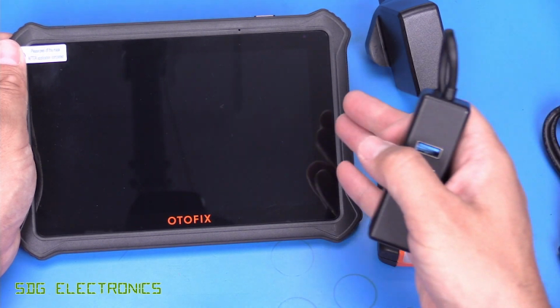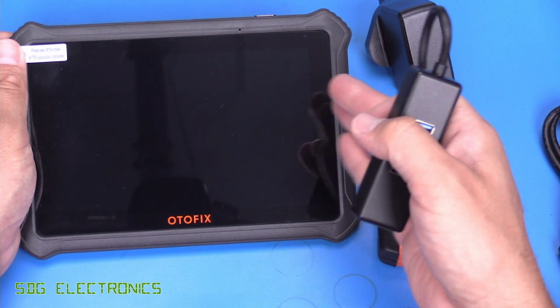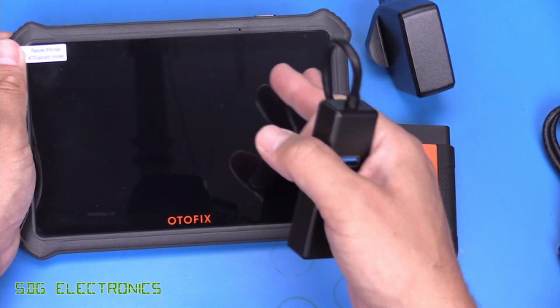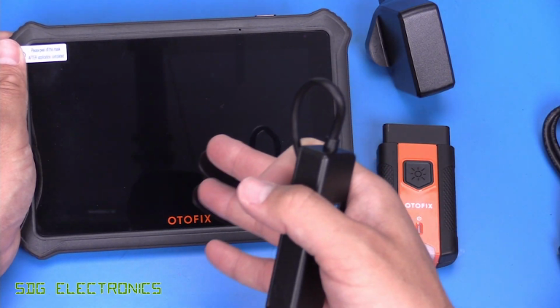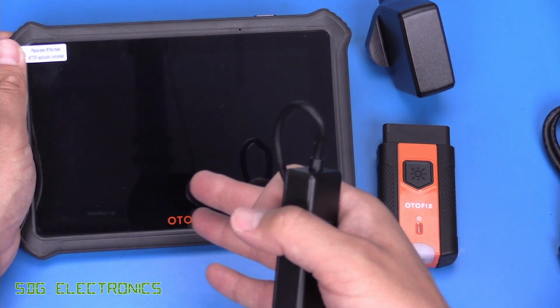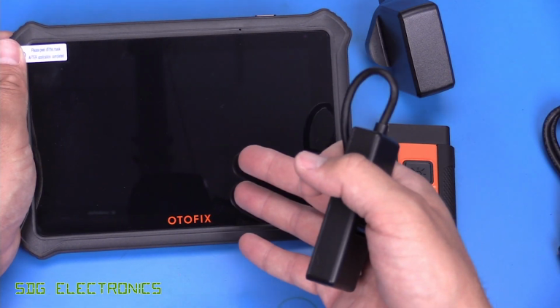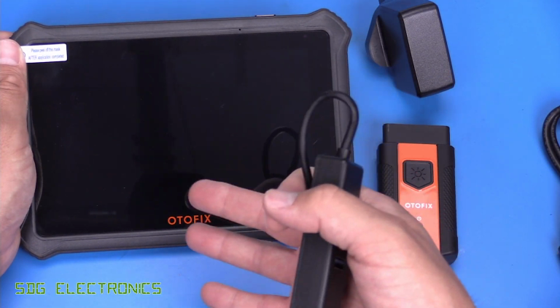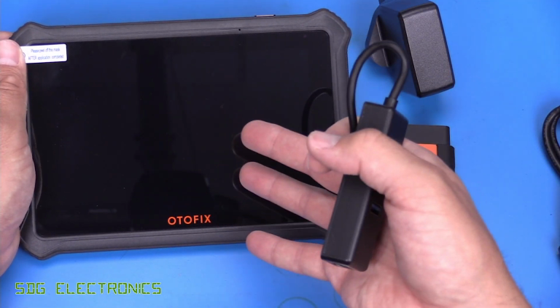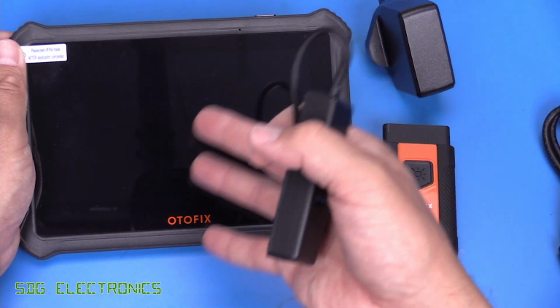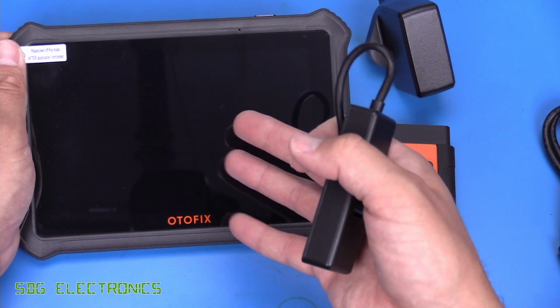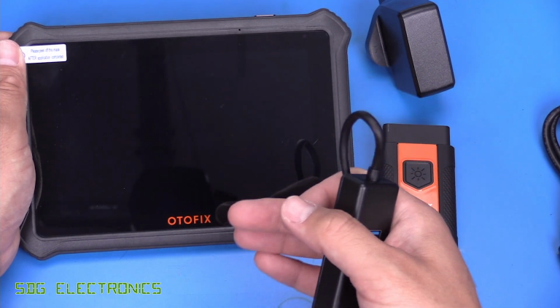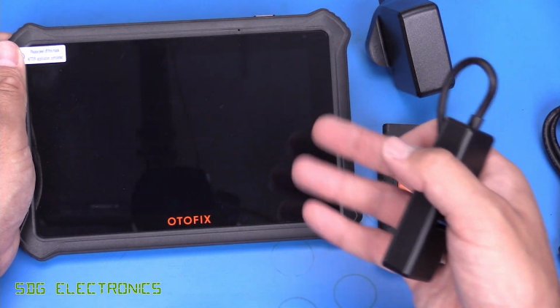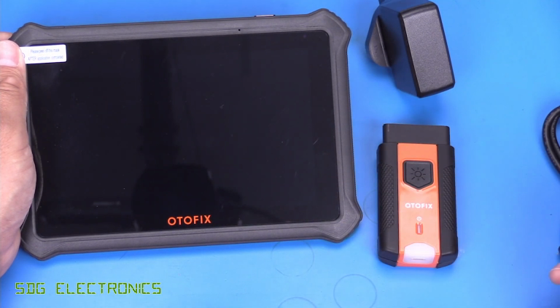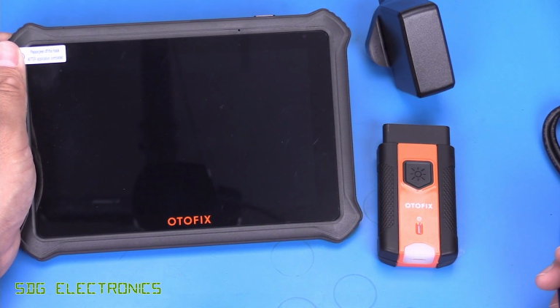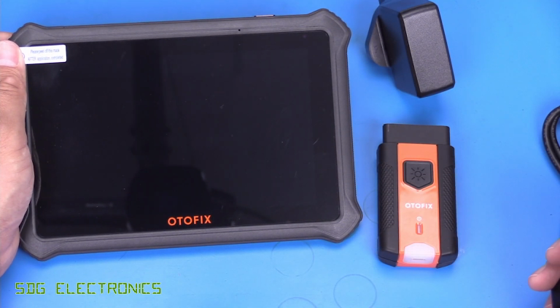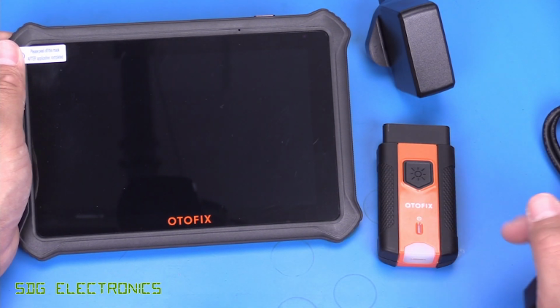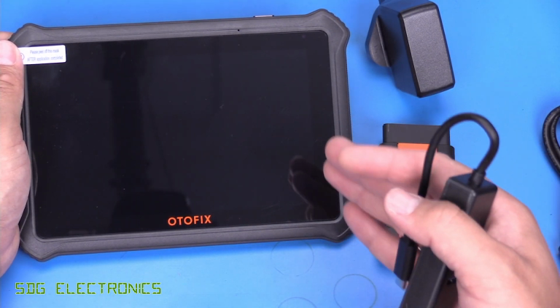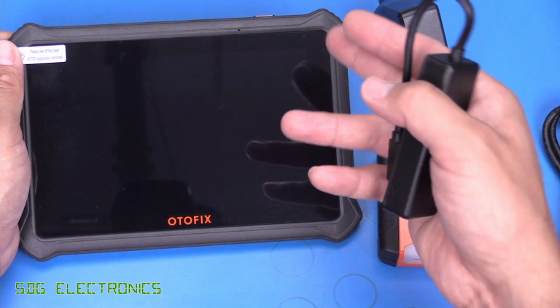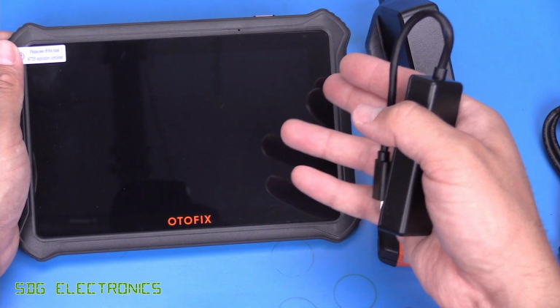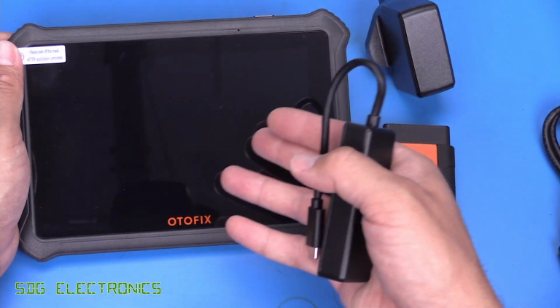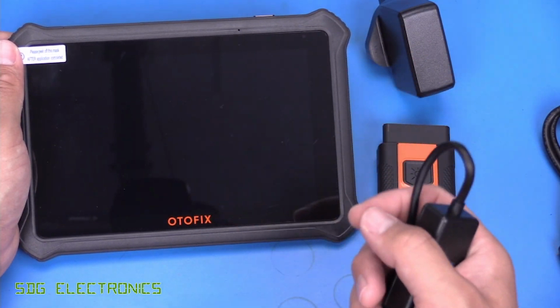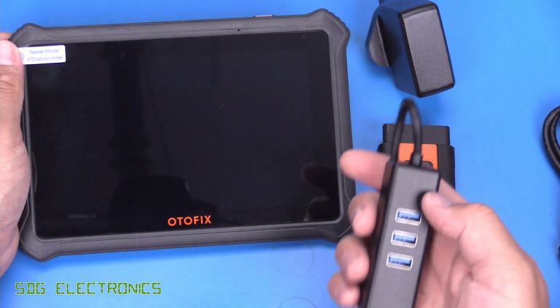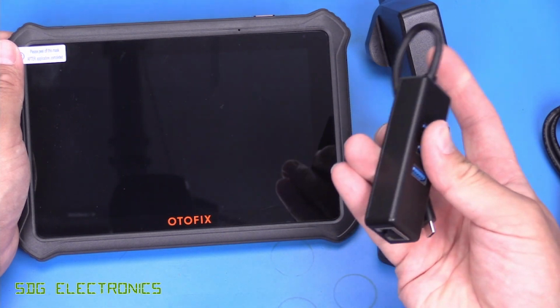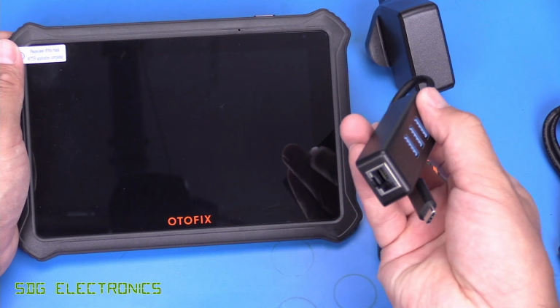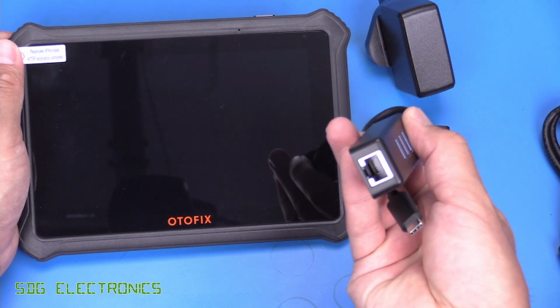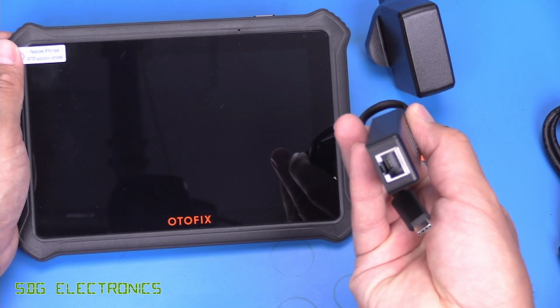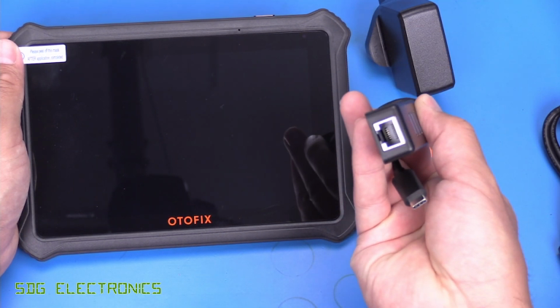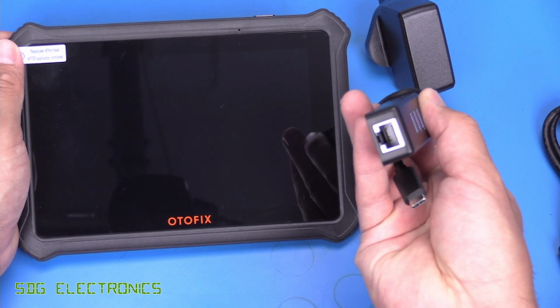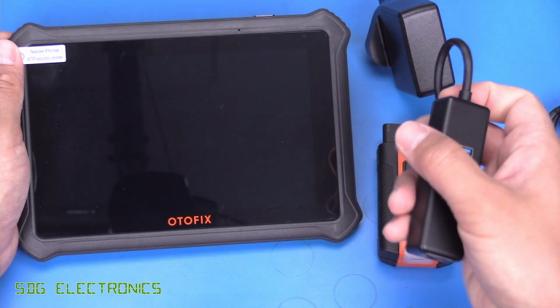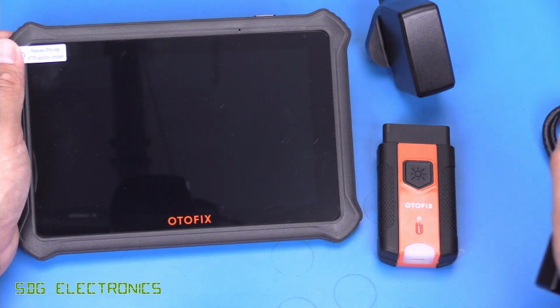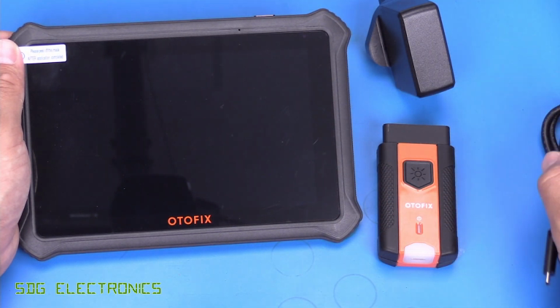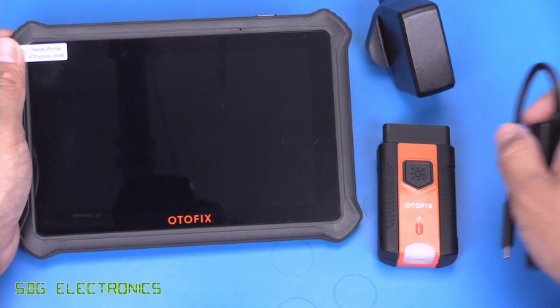Although this isn't actually mentioned in the user manual, for signing in and updates you need an internet connection. You can use the Wi-Fi that's built into this tablet, but you can also plug it into an ethernet port if you'd rather do that.